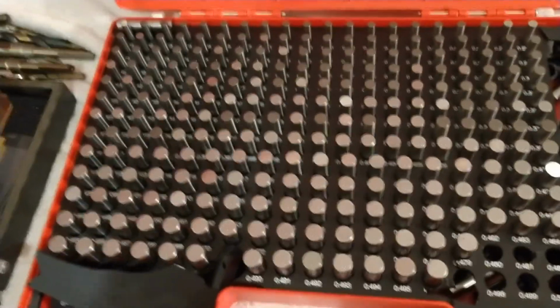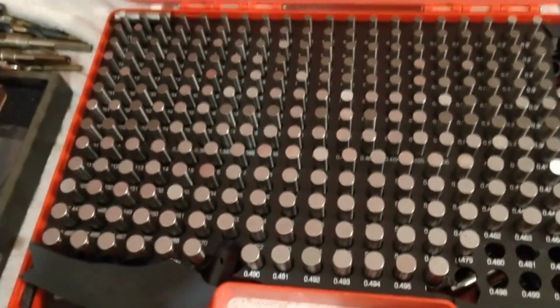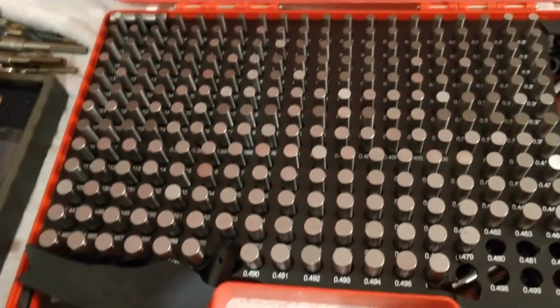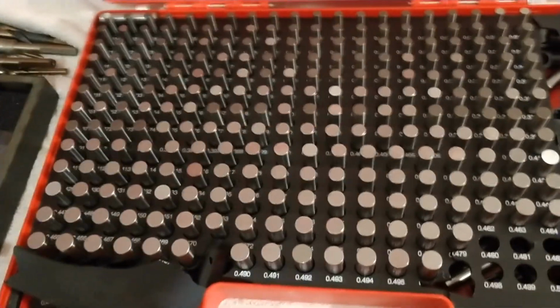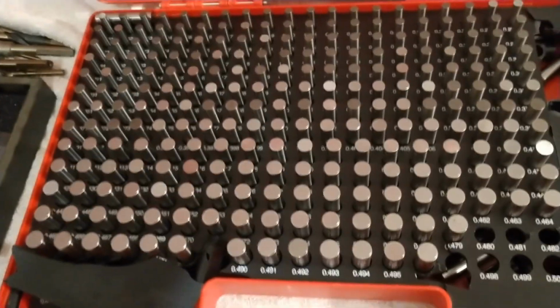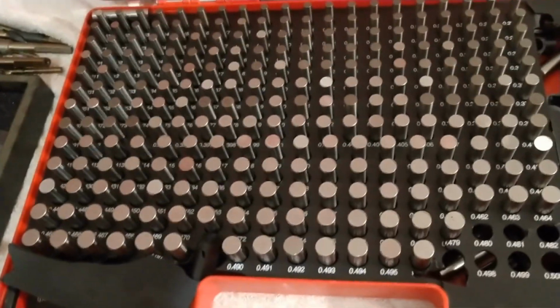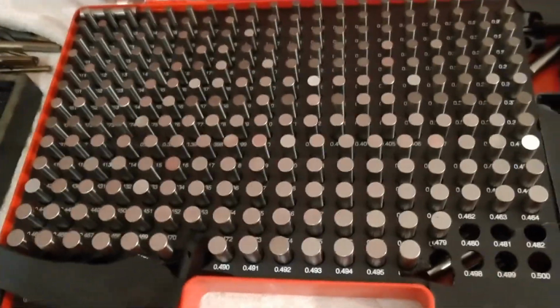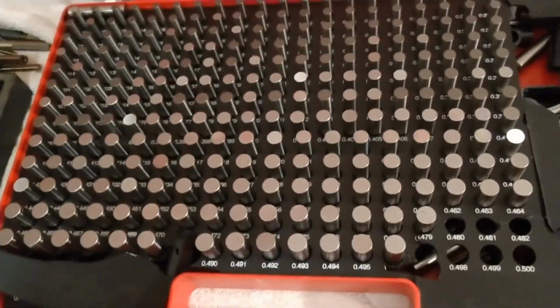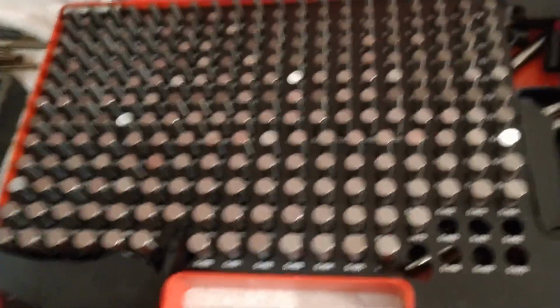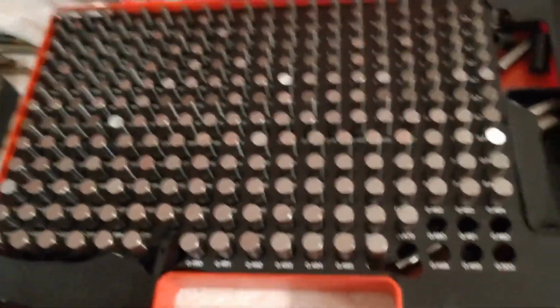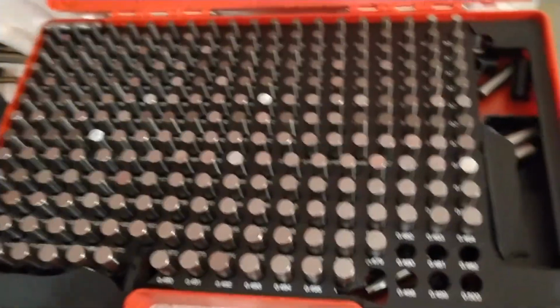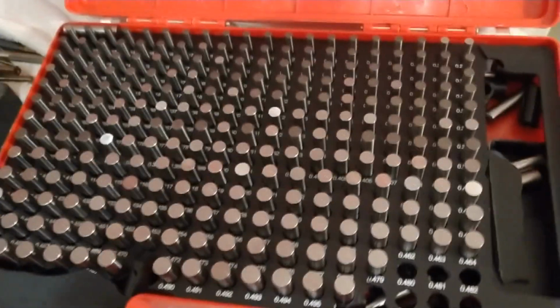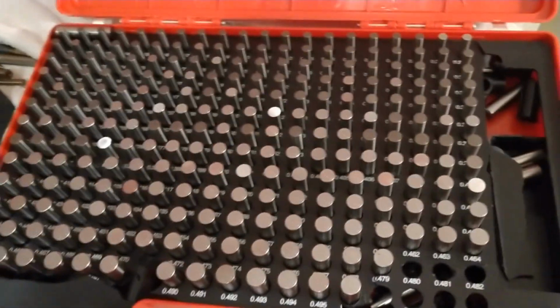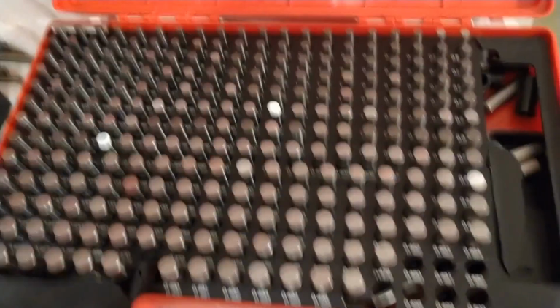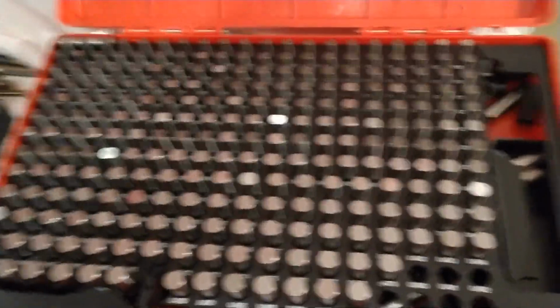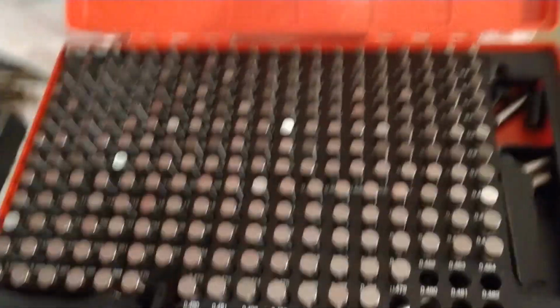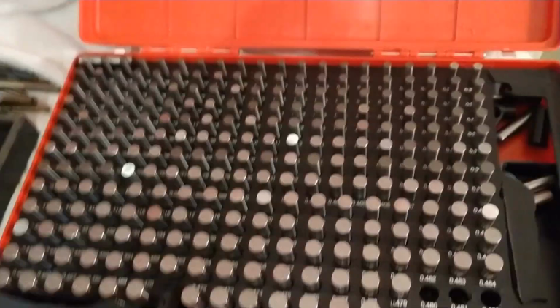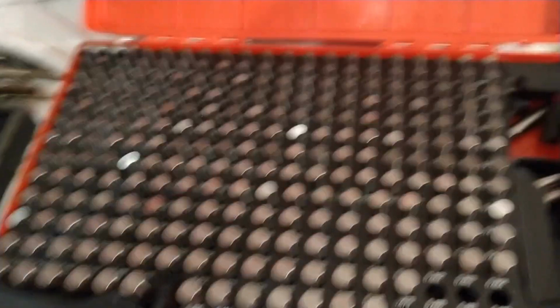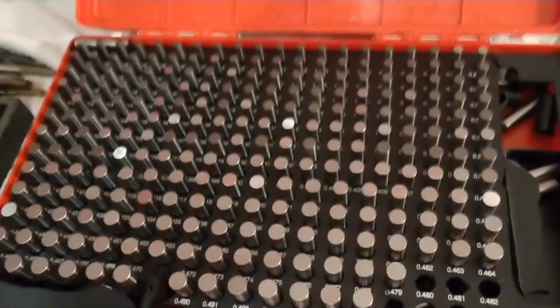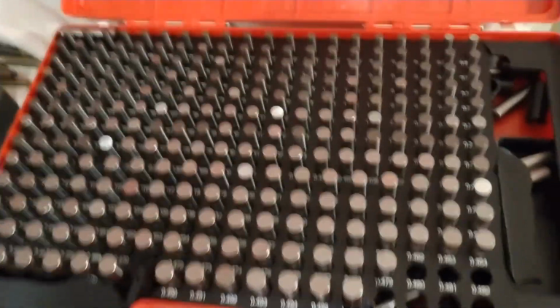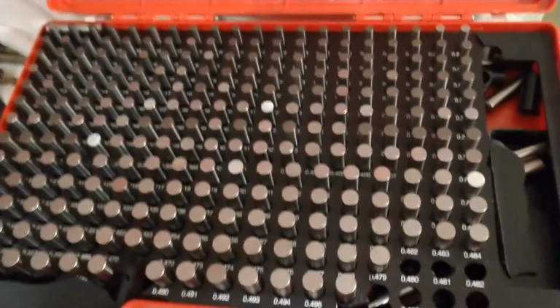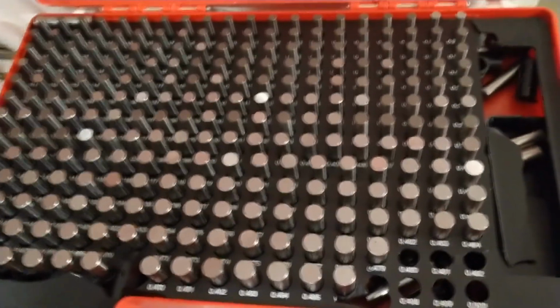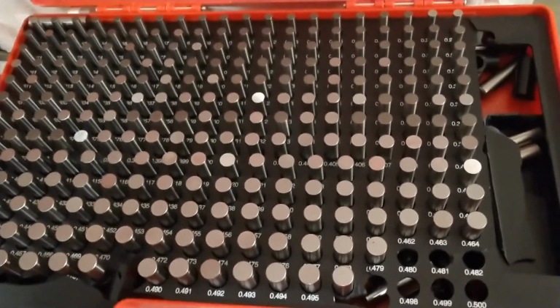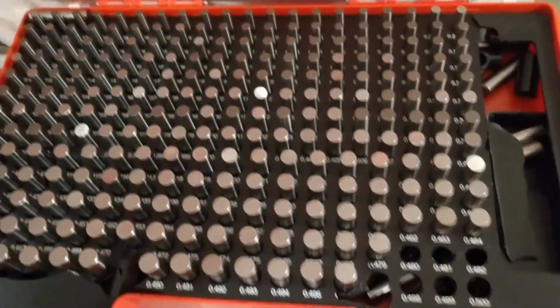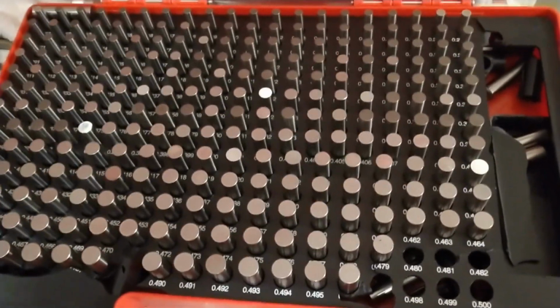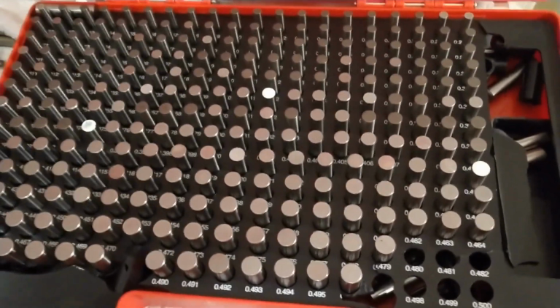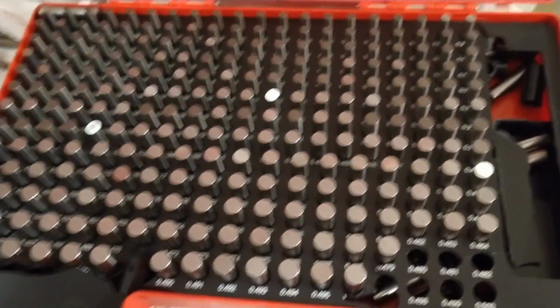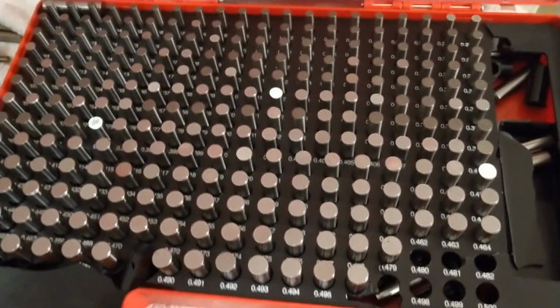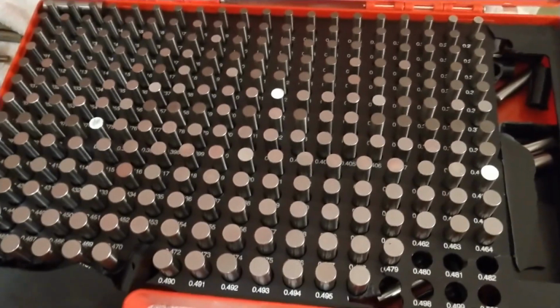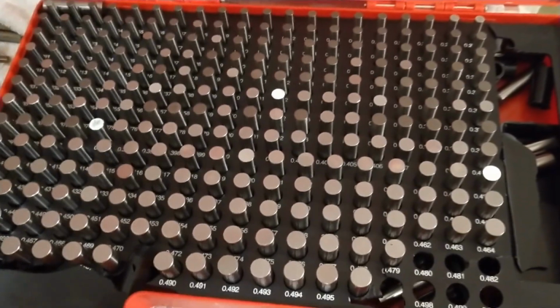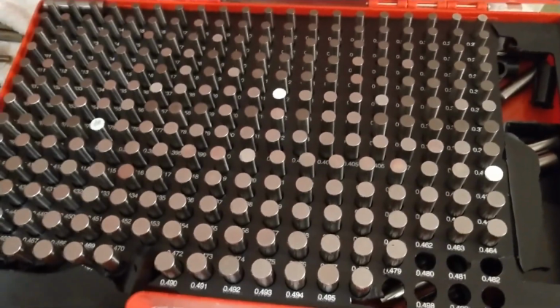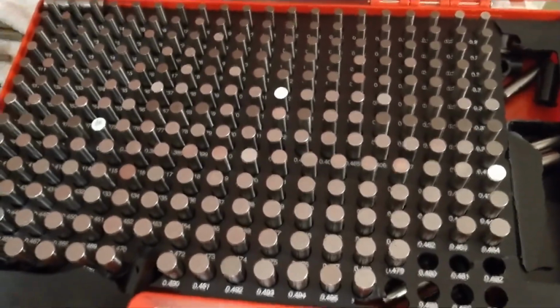Well guys, like I say, that's some viewer mail and some recent purchases. I'll do another recent purchase video here shortly.